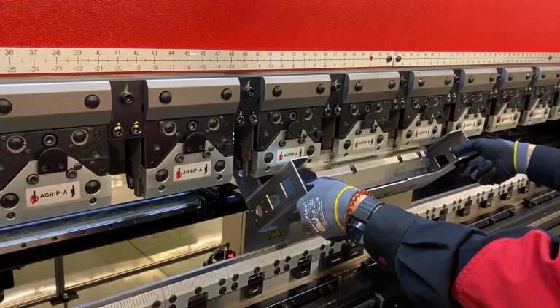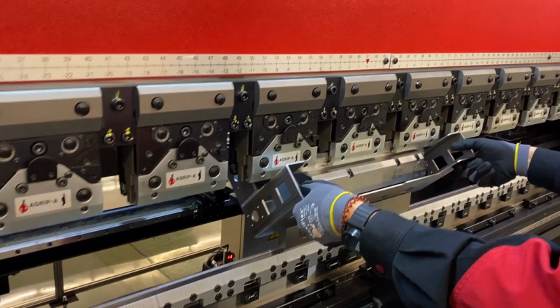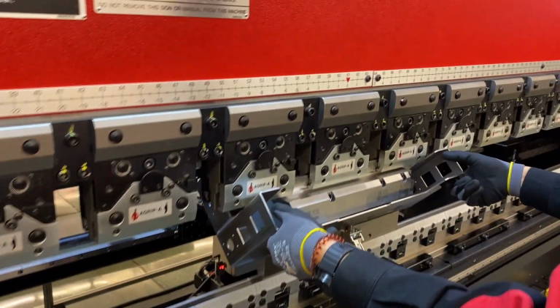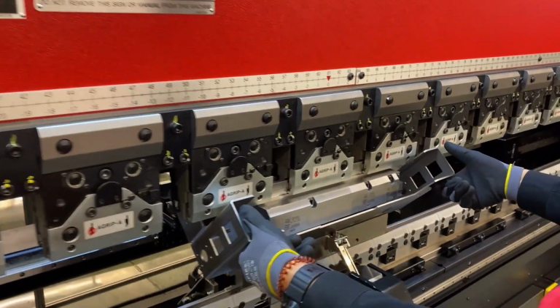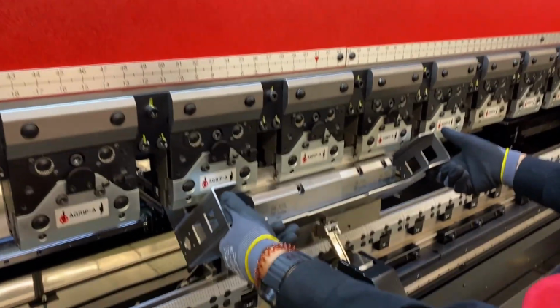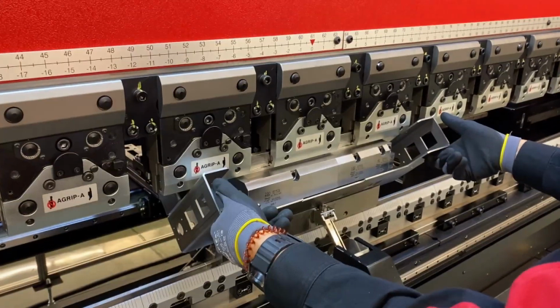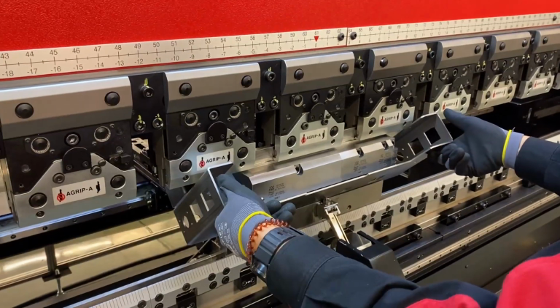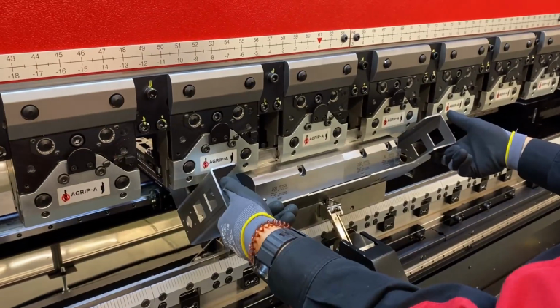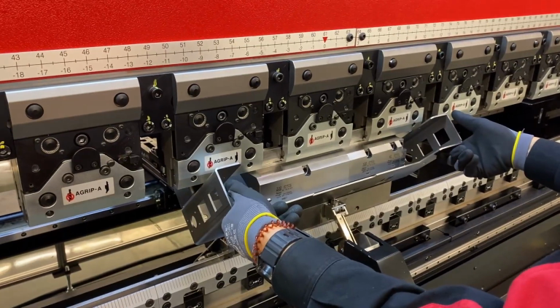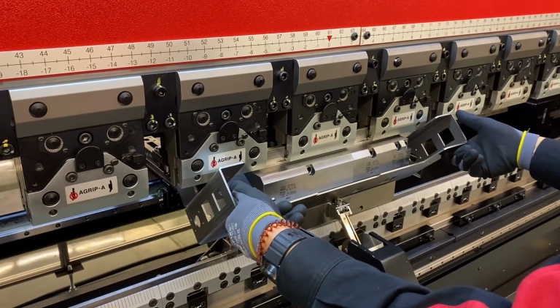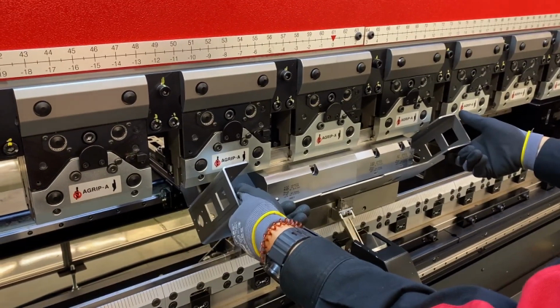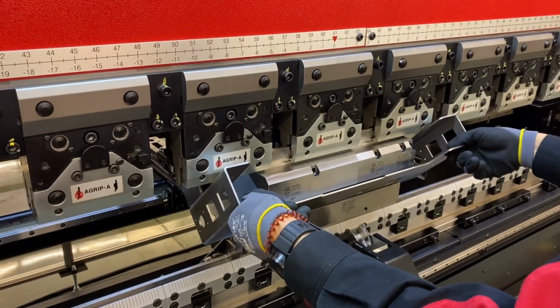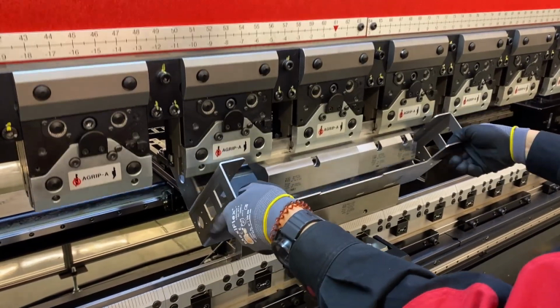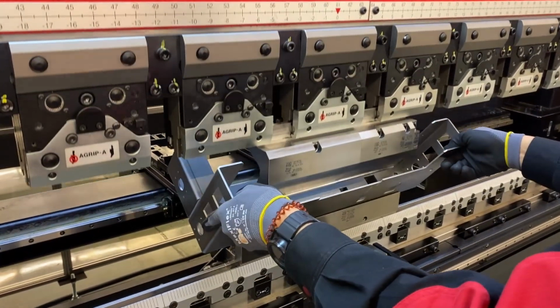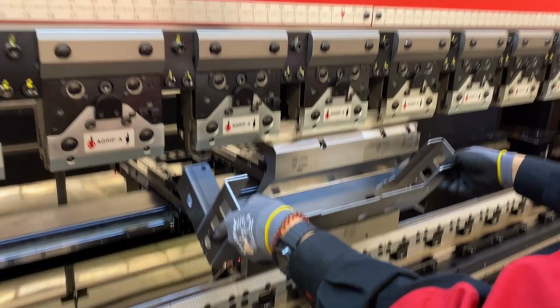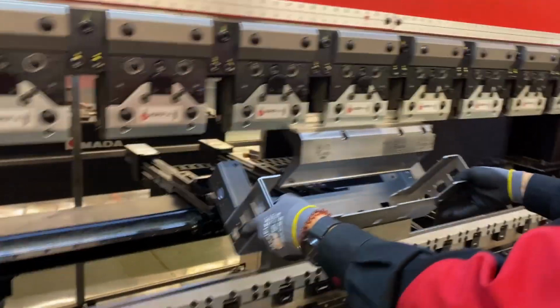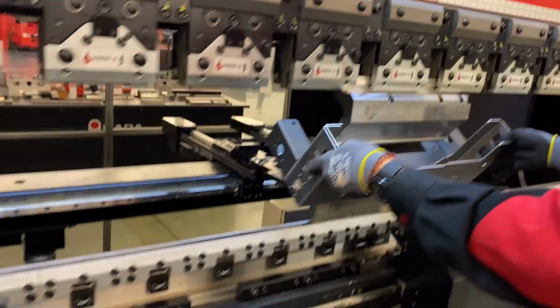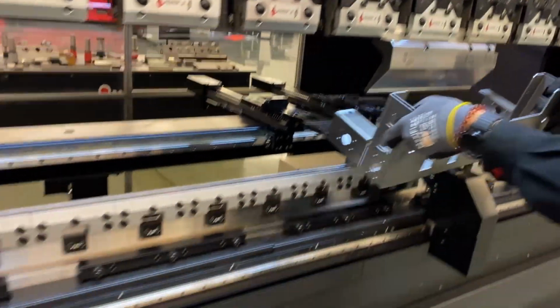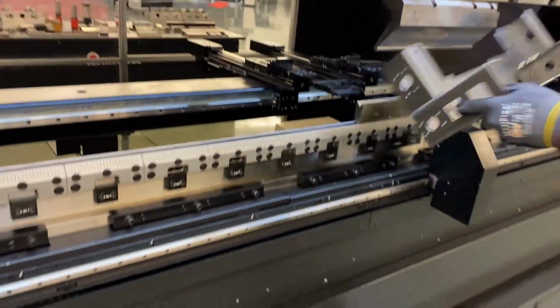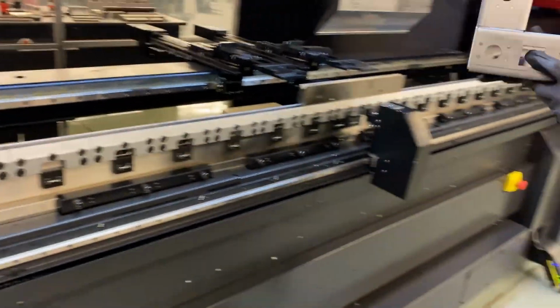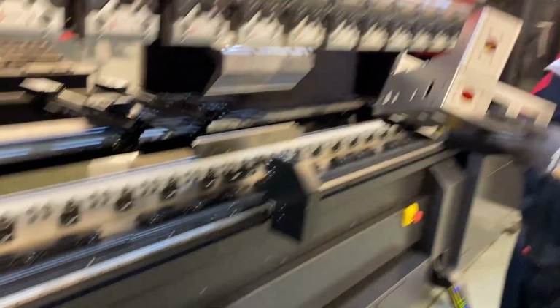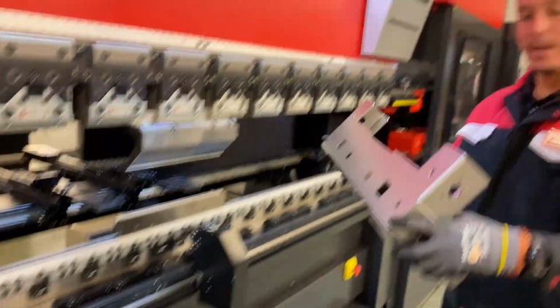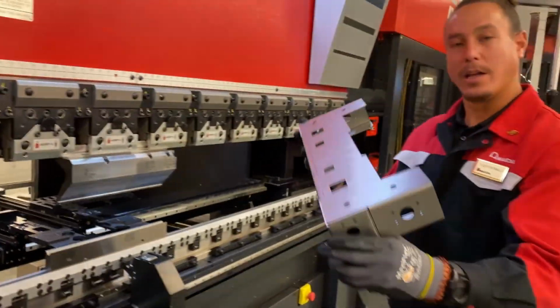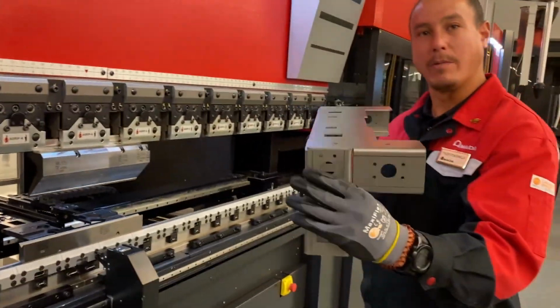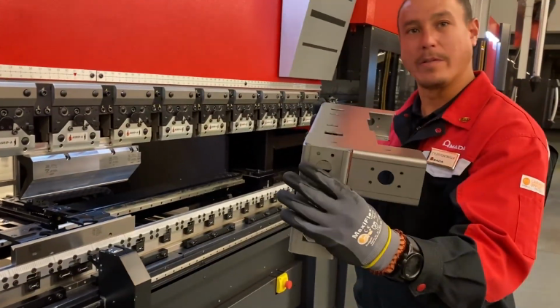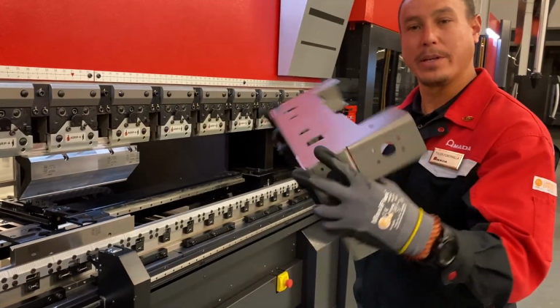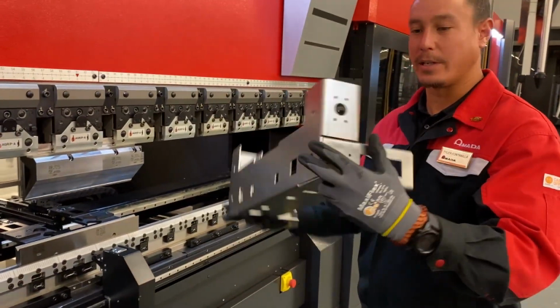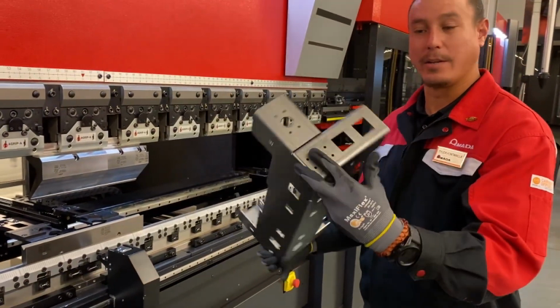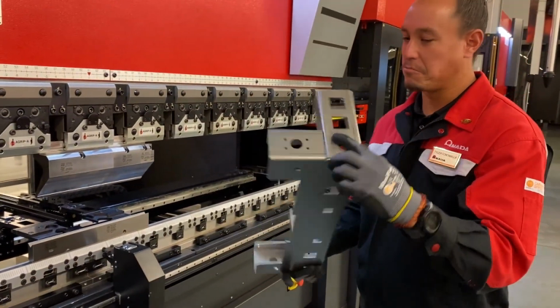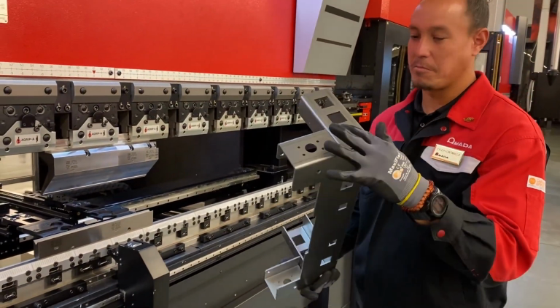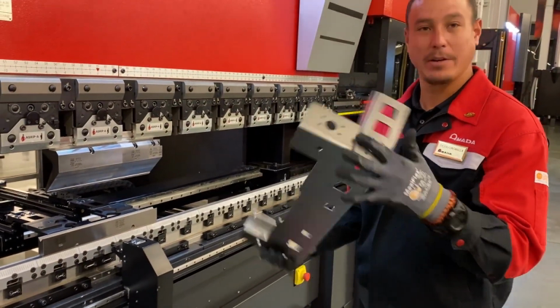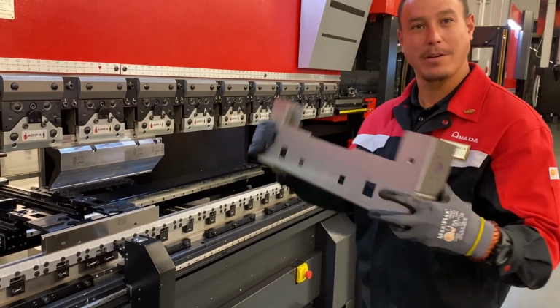I'm just holding the part. 90 degrees. And we have our piece and it's done.